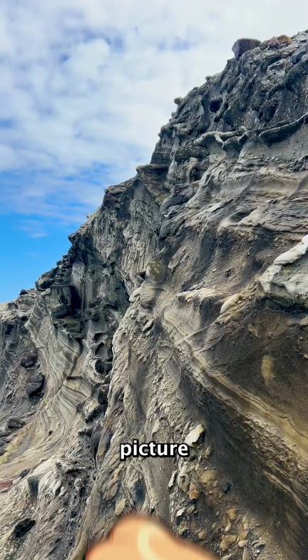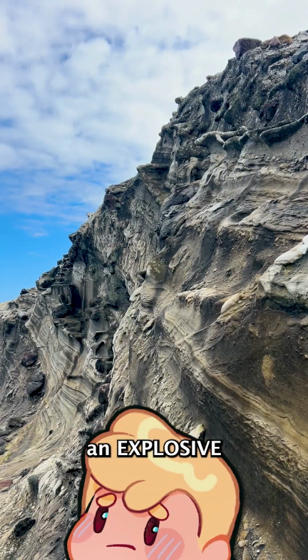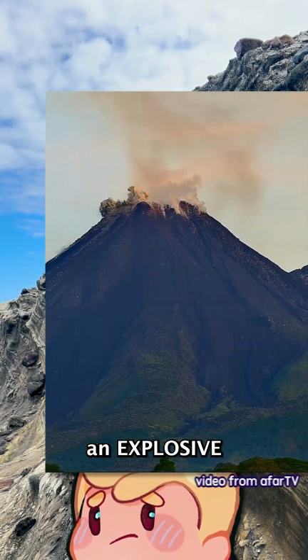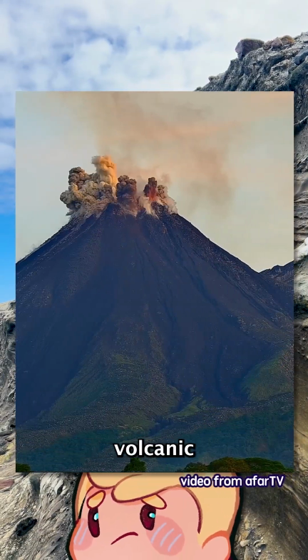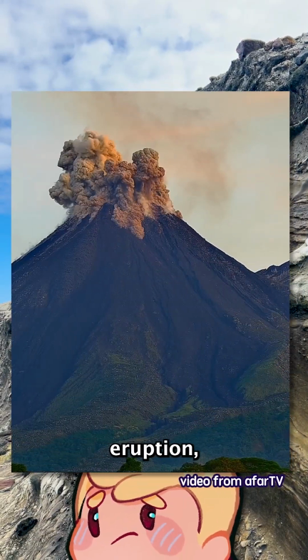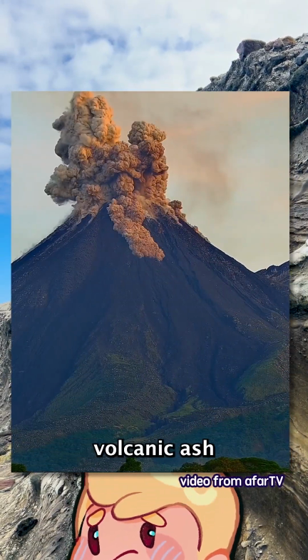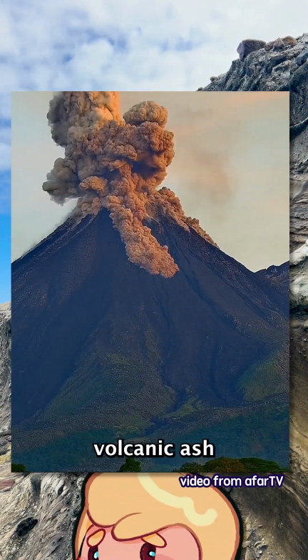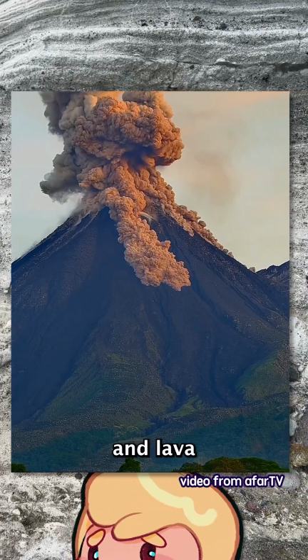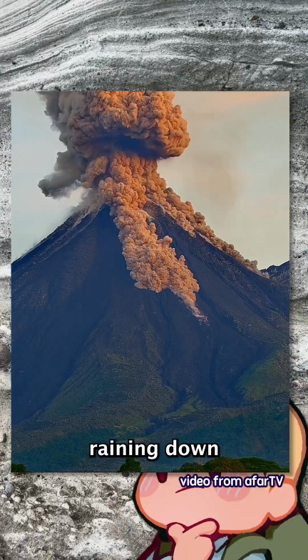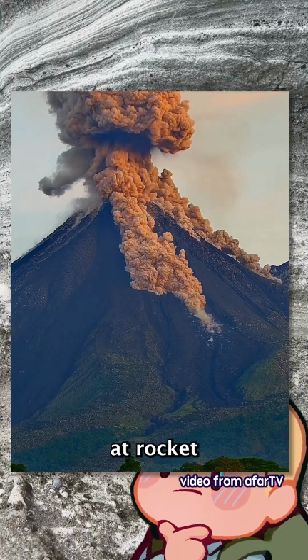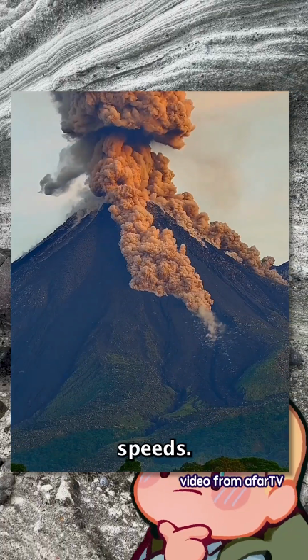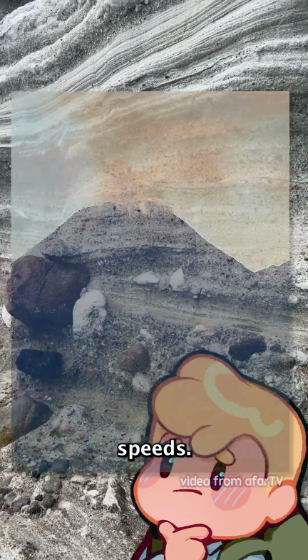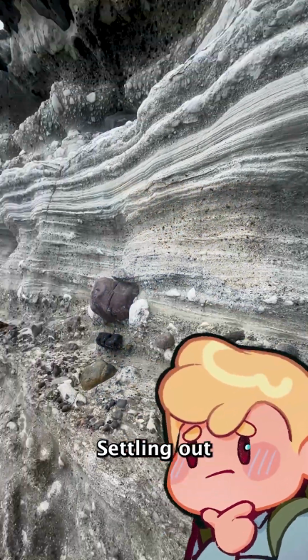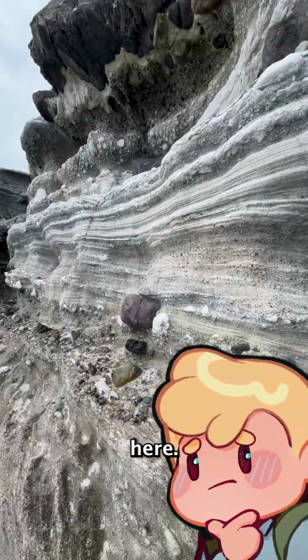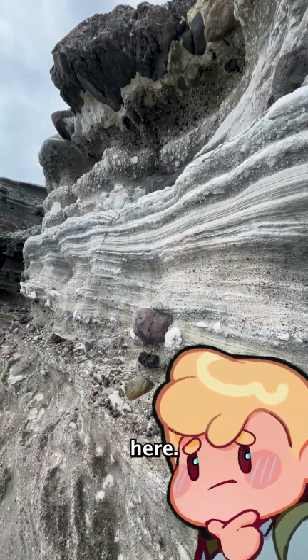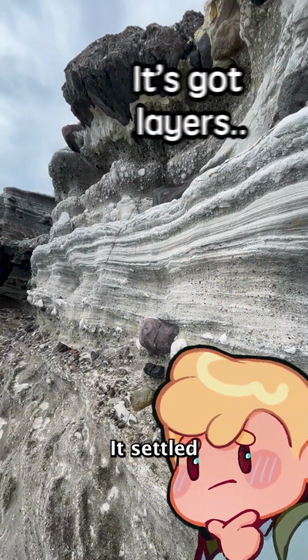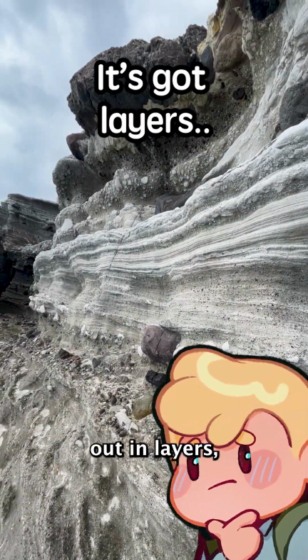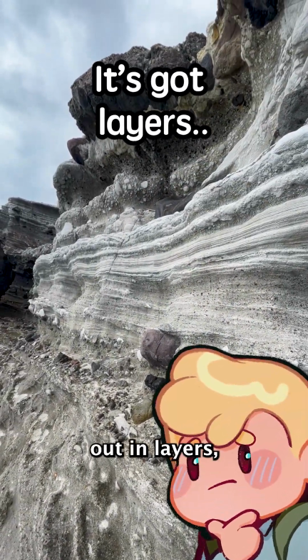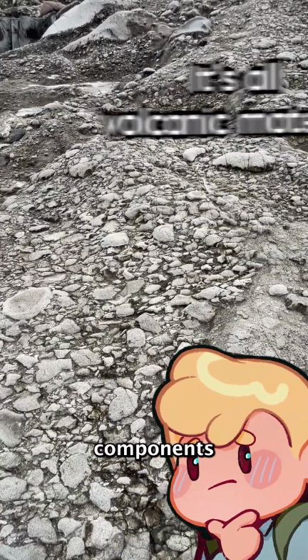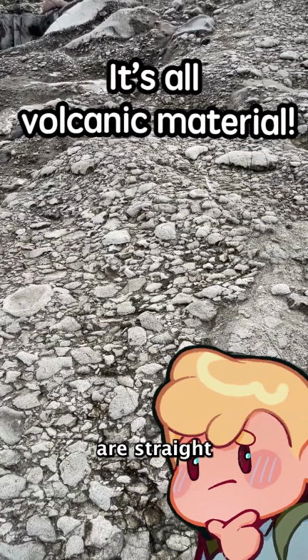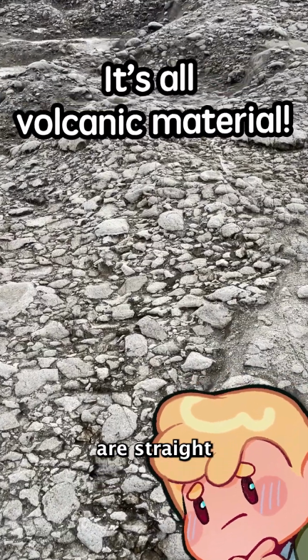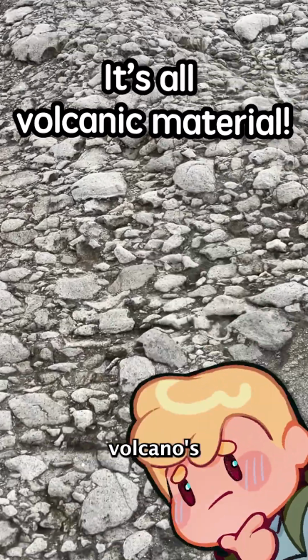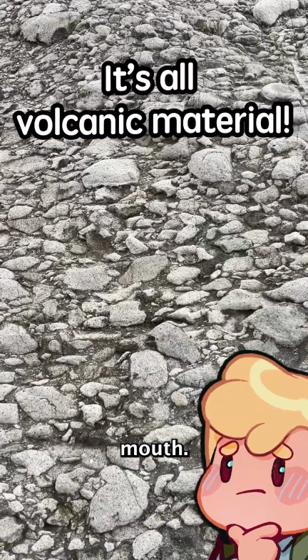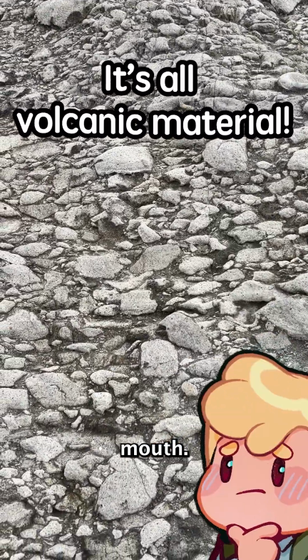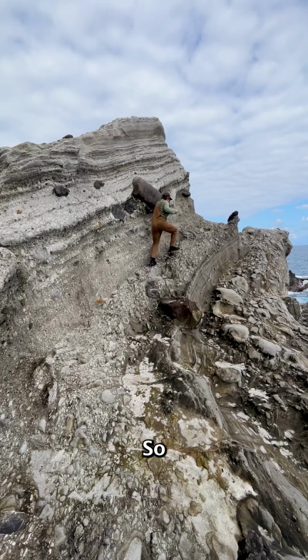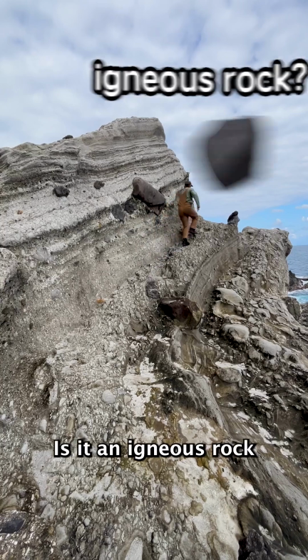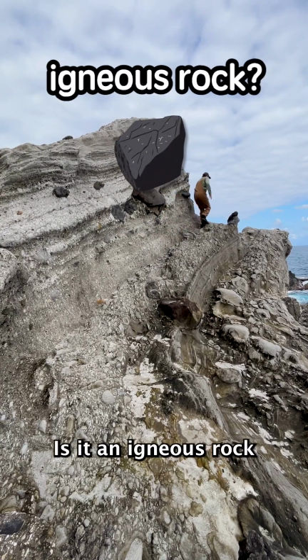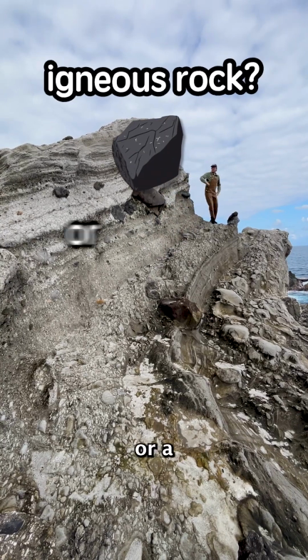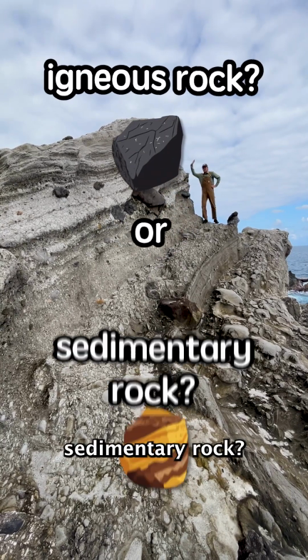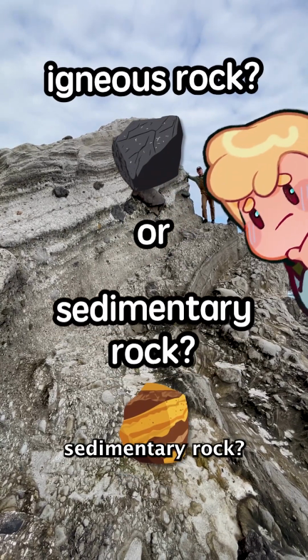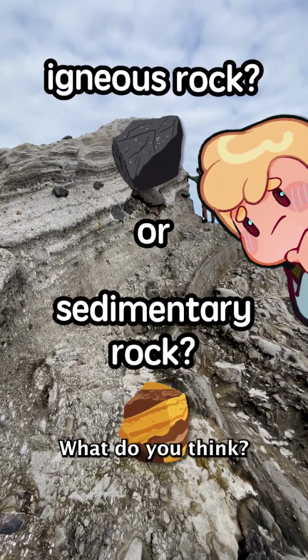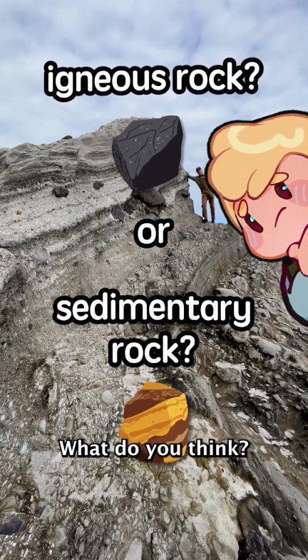Picture an explosive volcanic eruption — volcanic ash and lava raining down at rocket speeds, settling out here in layers, but its components are straight from the volcano's mouth. So, is it an igneous rock or a sedimentary rock? What do you think?